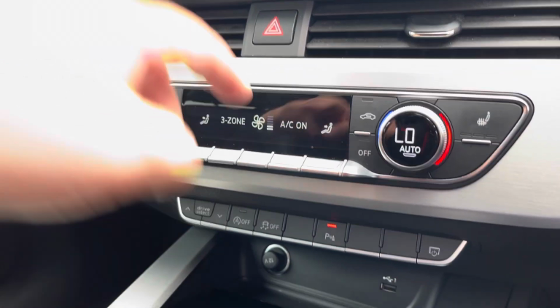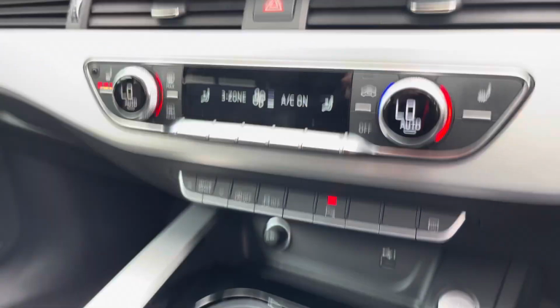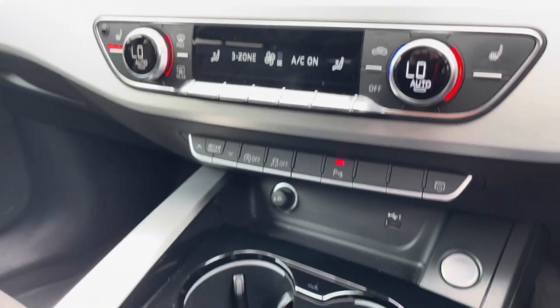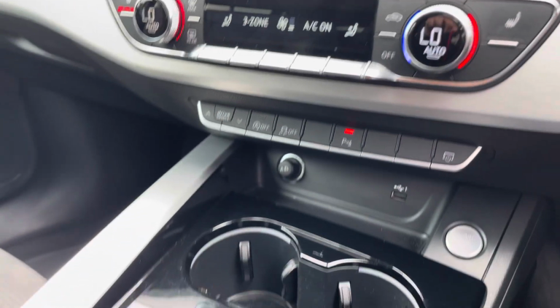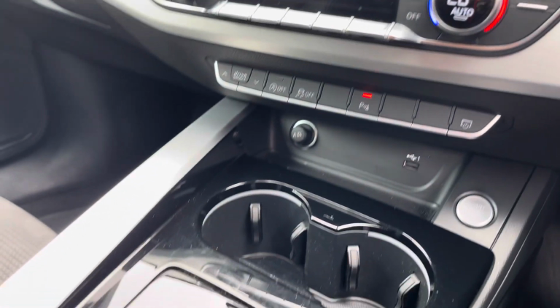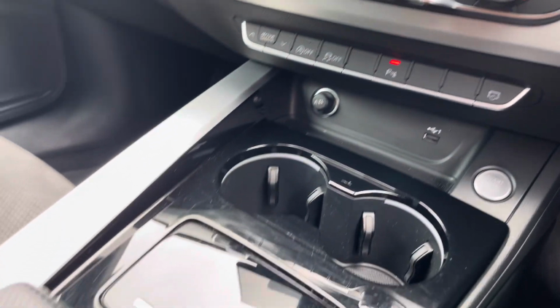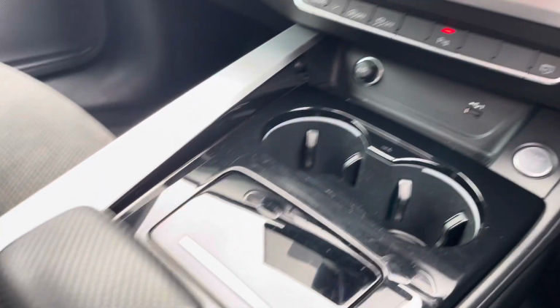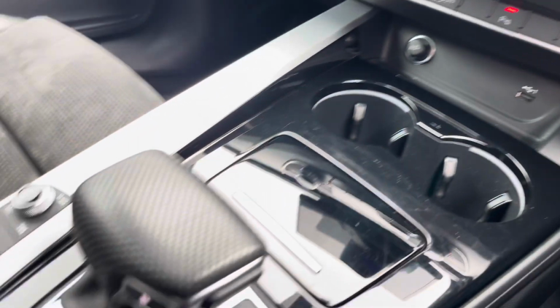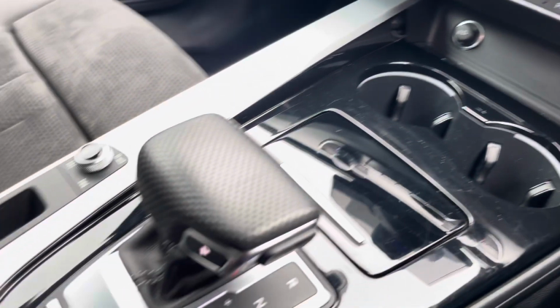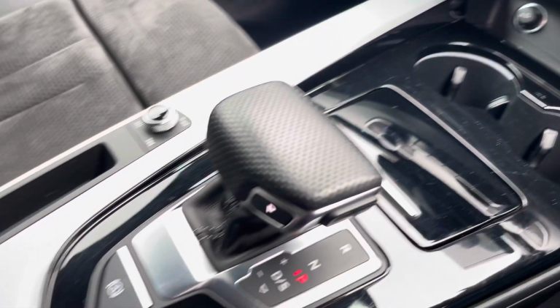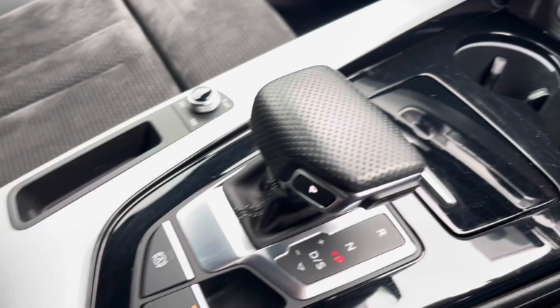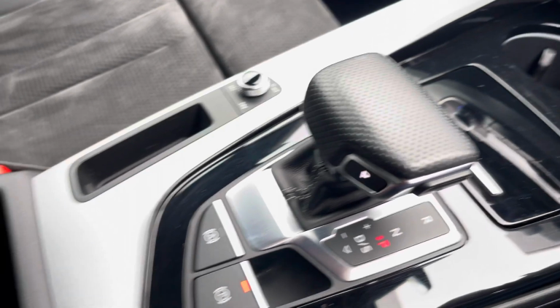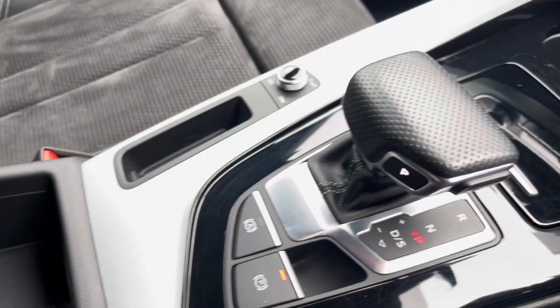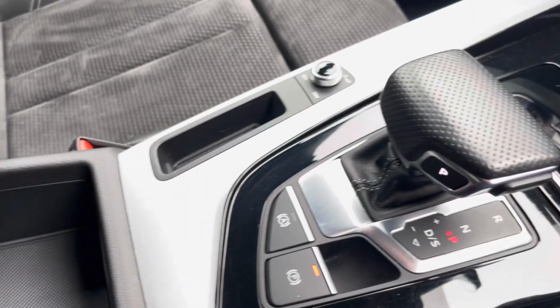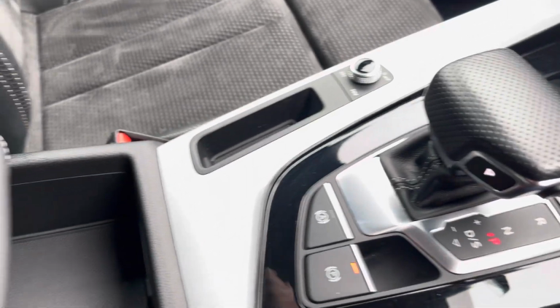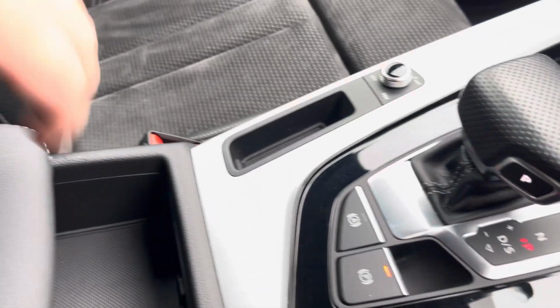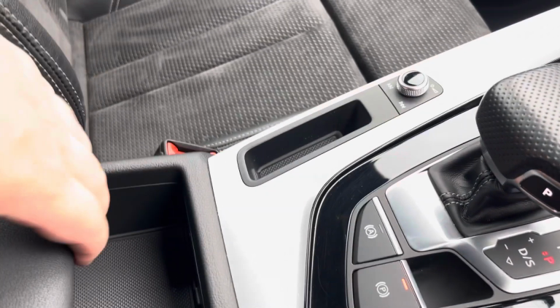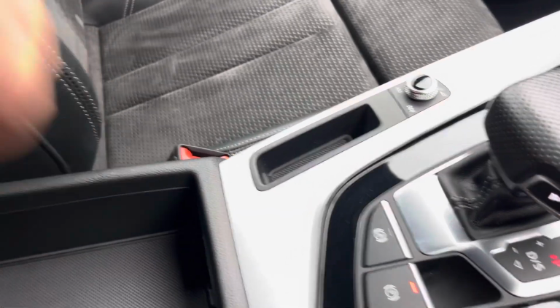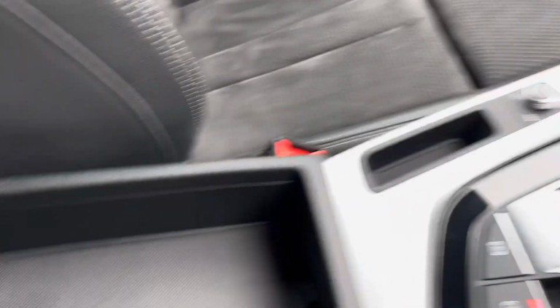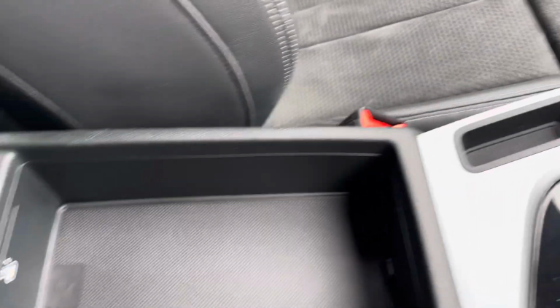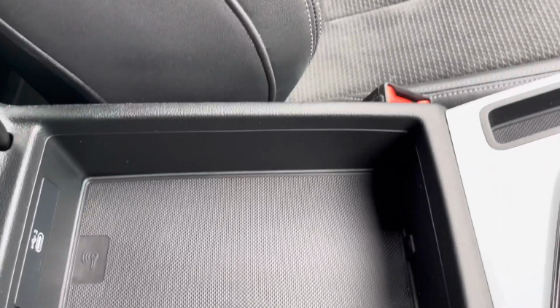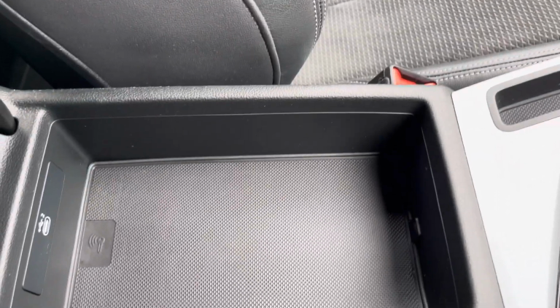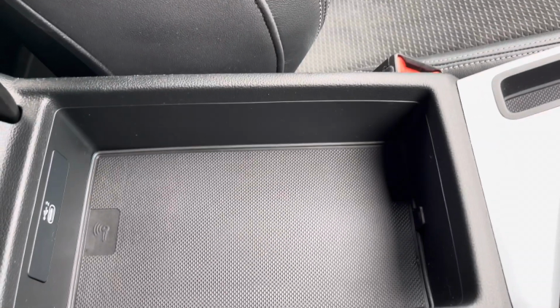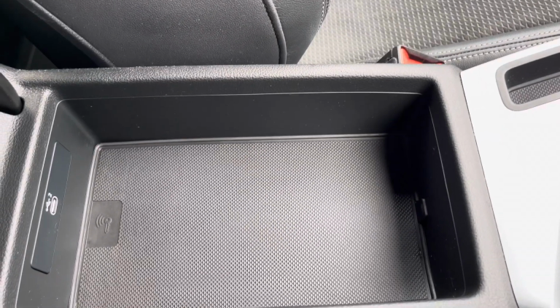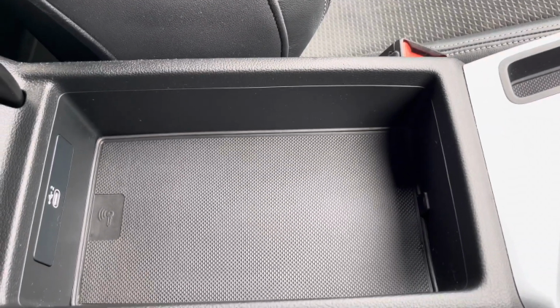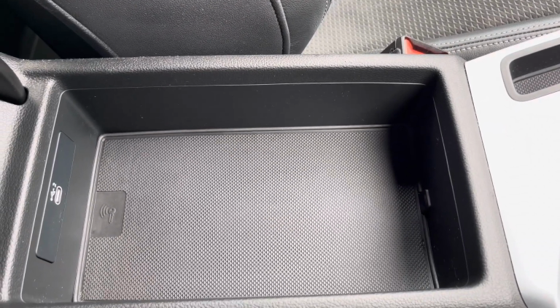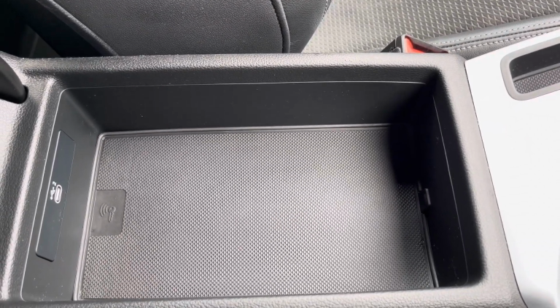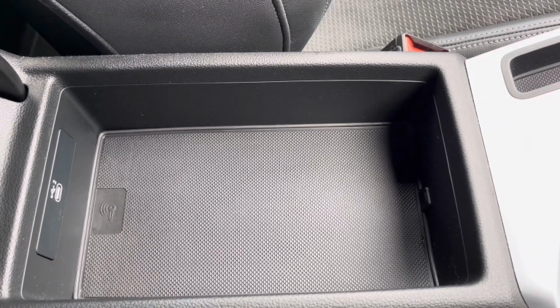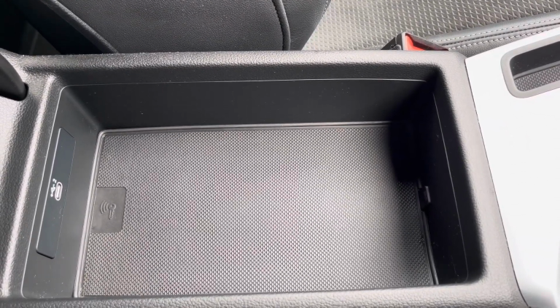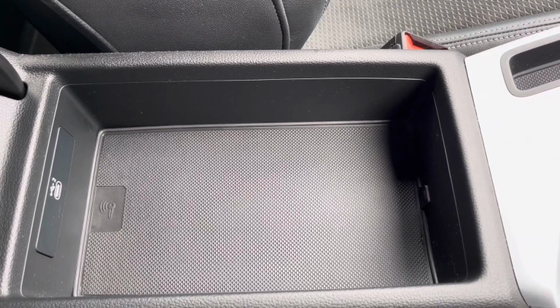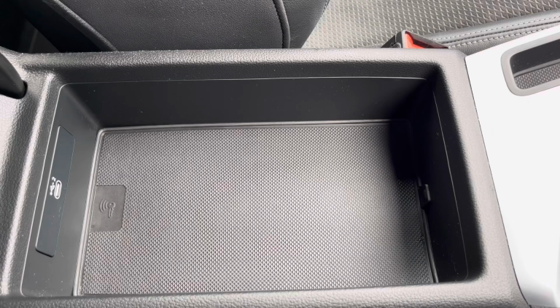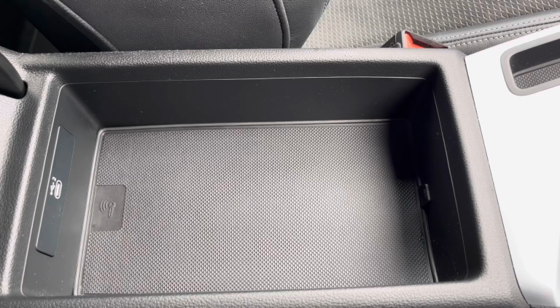Moving down, we have your automatic gearbox with a parking brake, and finally an armrest with a USB port in case you need to charge your phone, store your wallet or anything else on any journey.